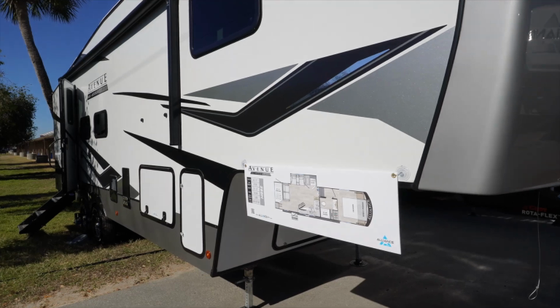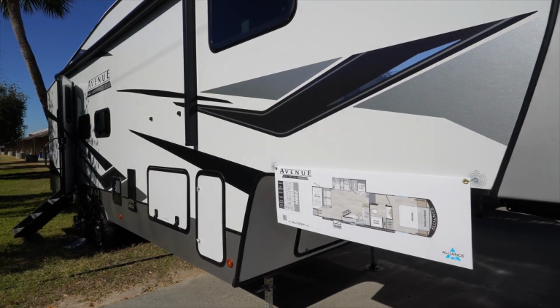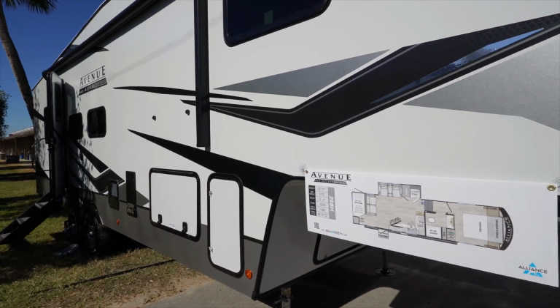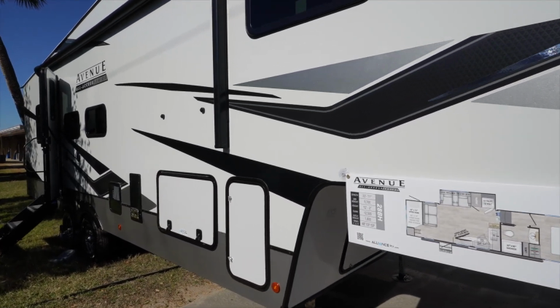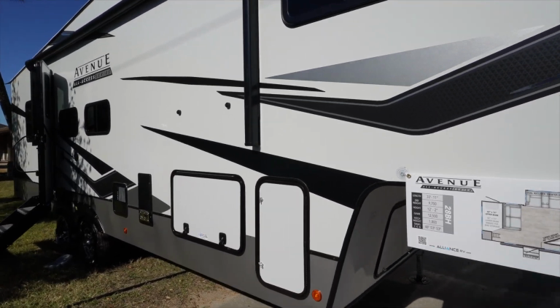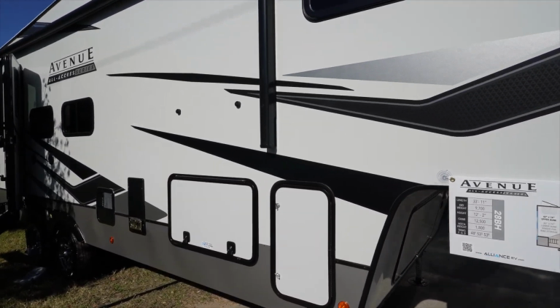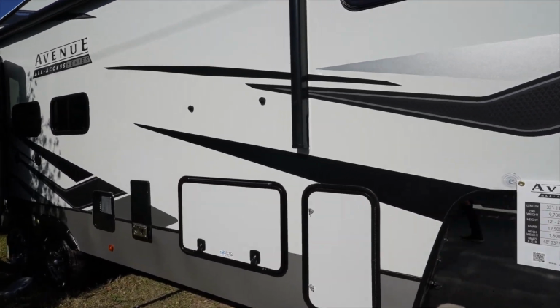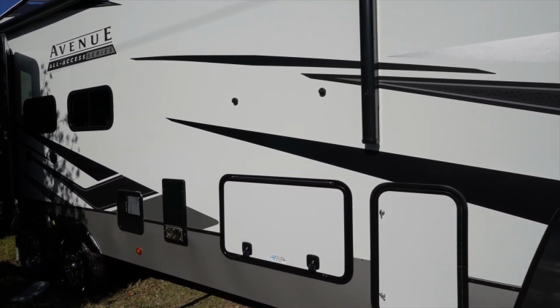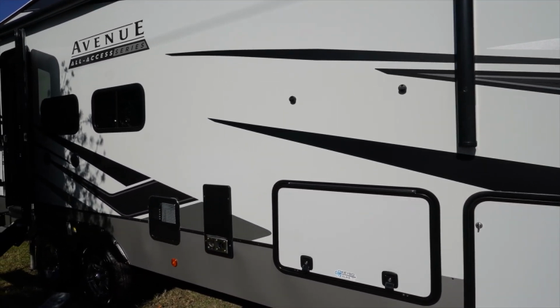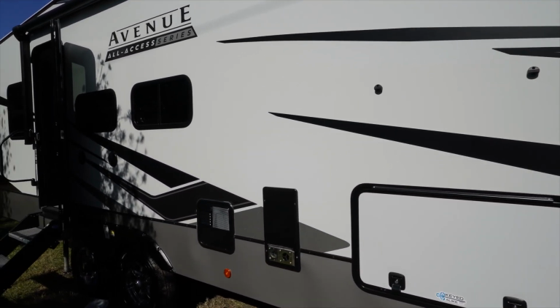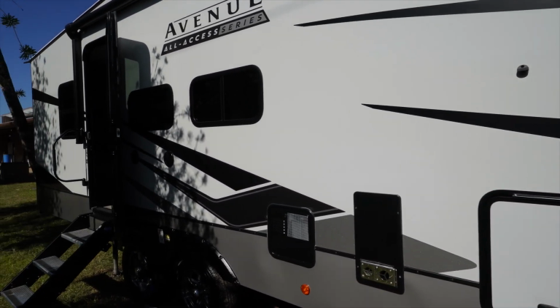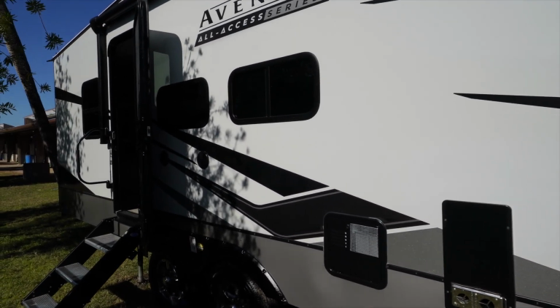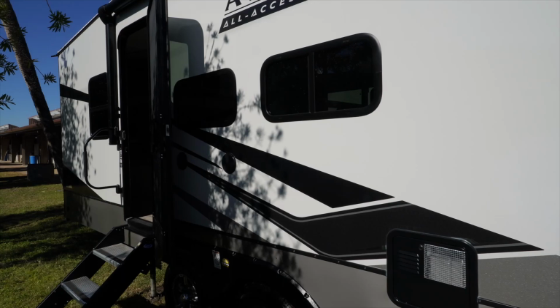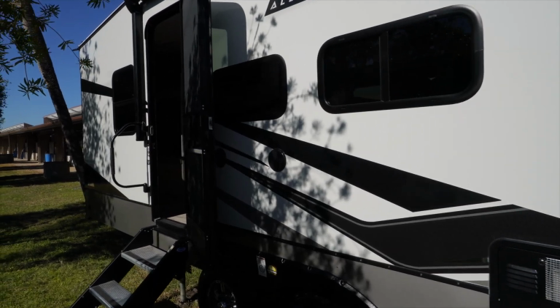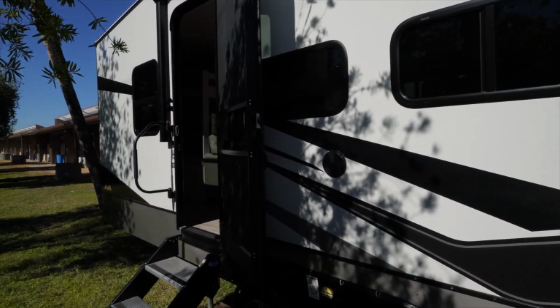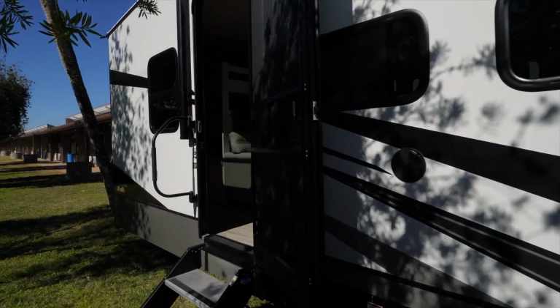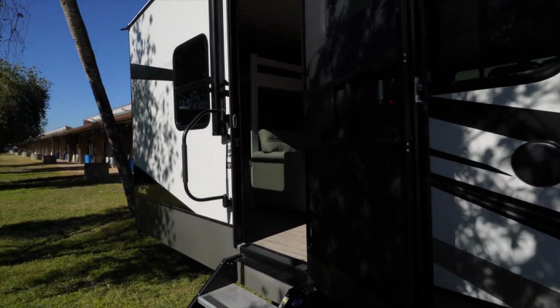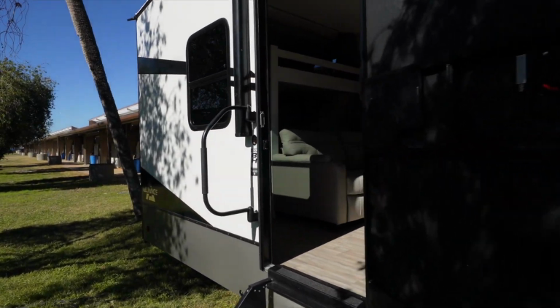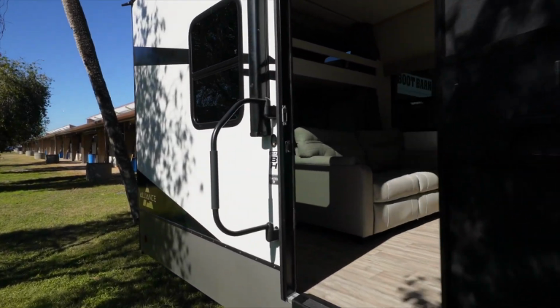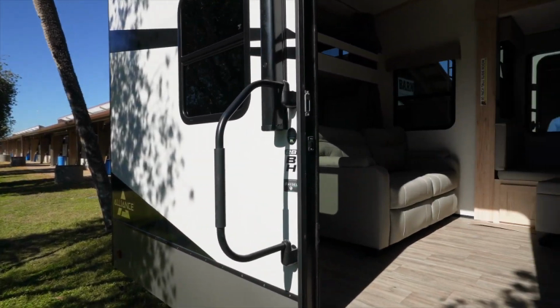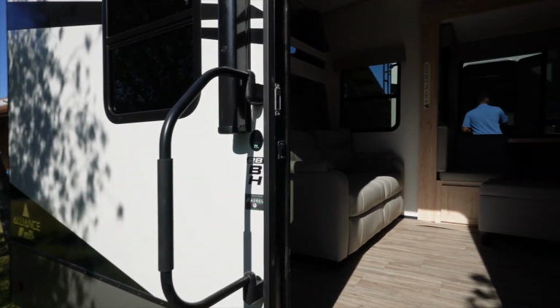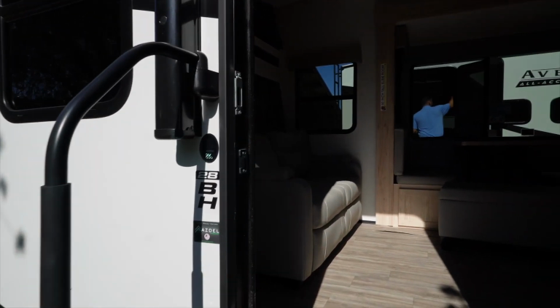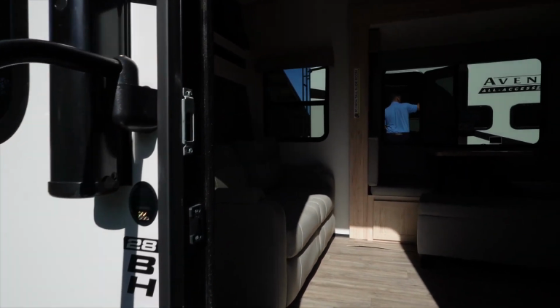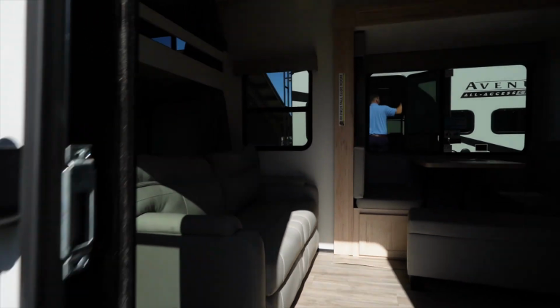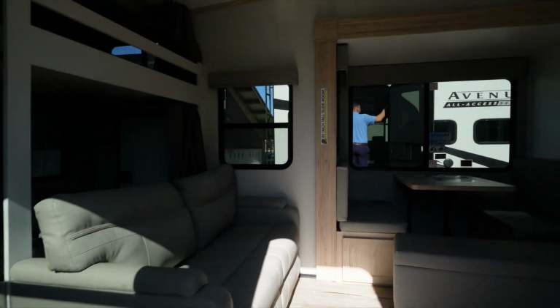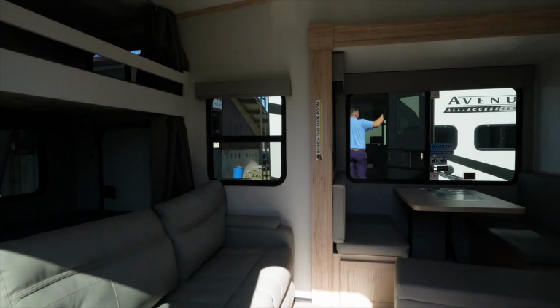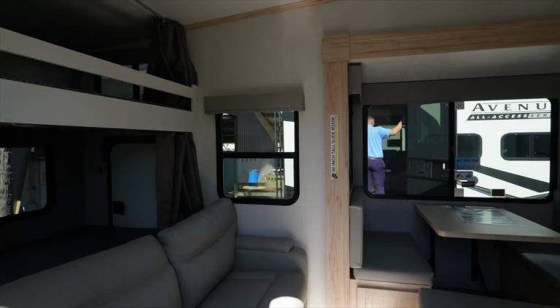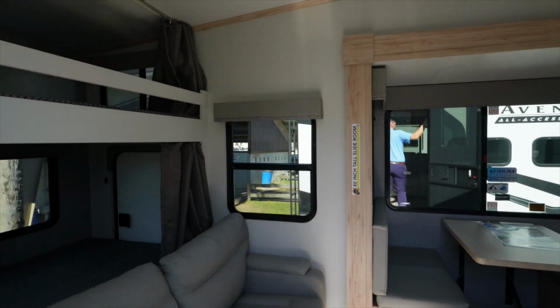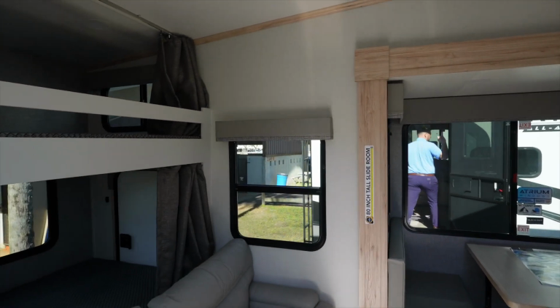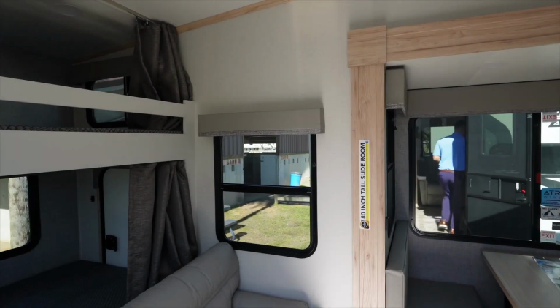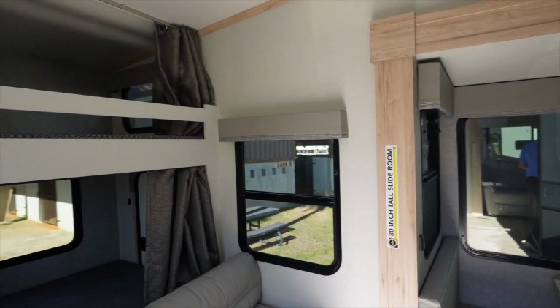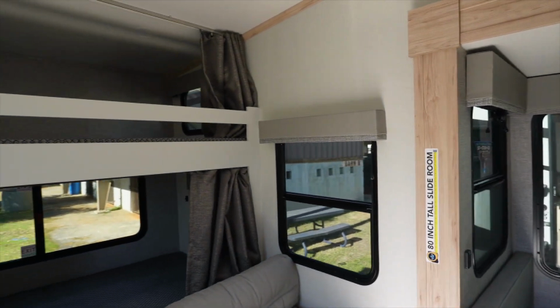This is the Alliance Avenue All Access 28BH. Let's go for a tour. This is a really cool bunkhouse — the first time we've gone through this trailer. It's Asdale Walls. It is set up for a family and could sleep up to 10 people.